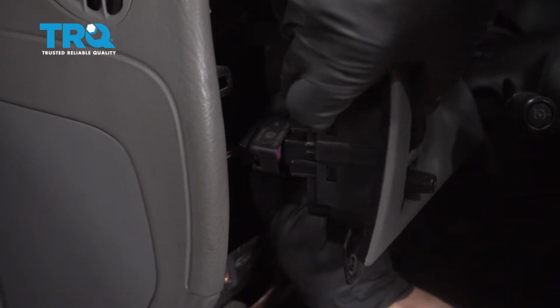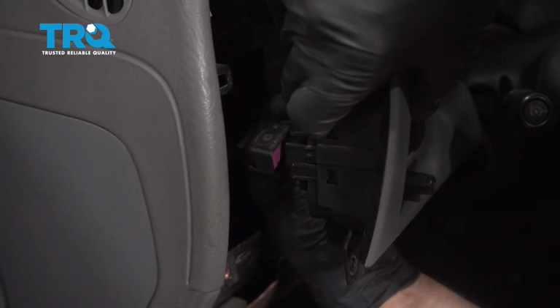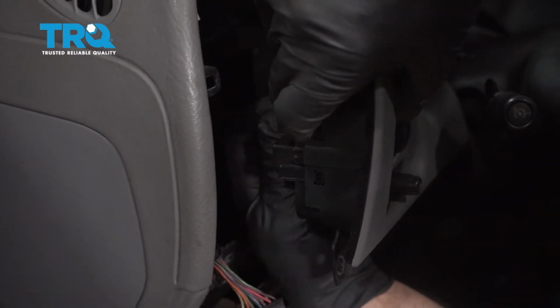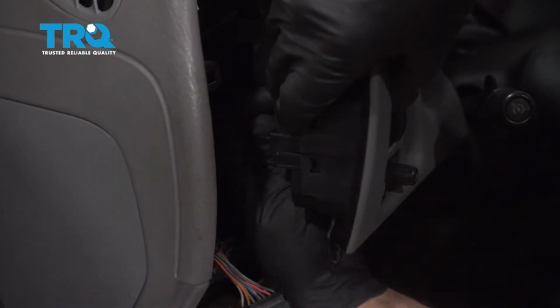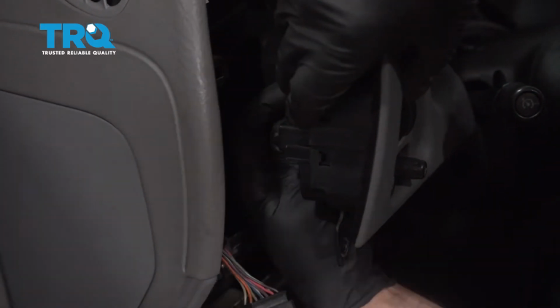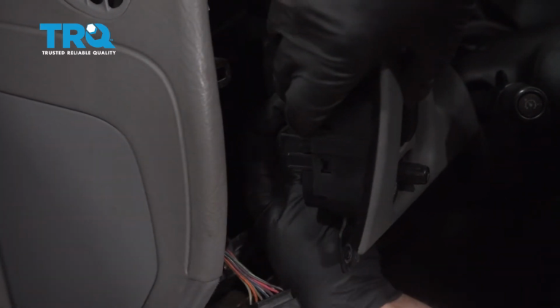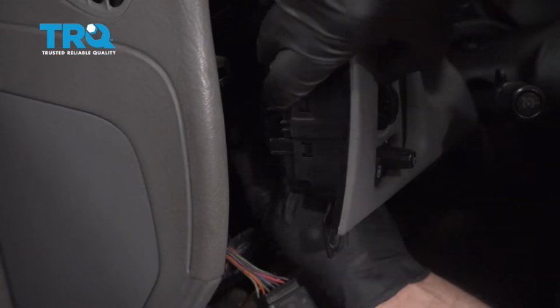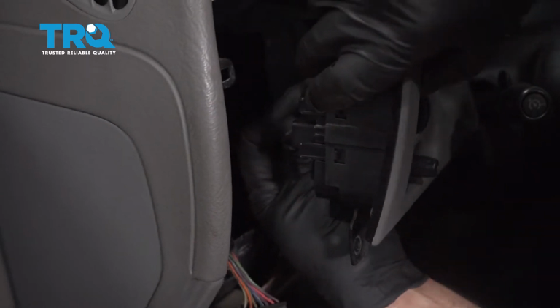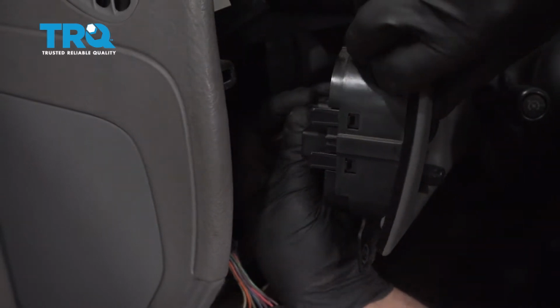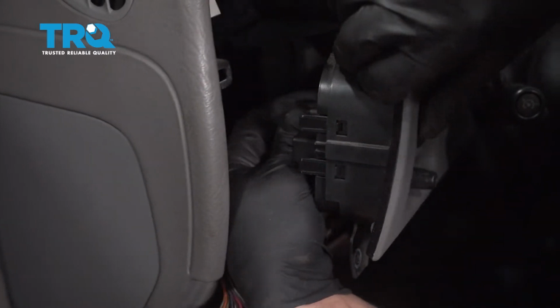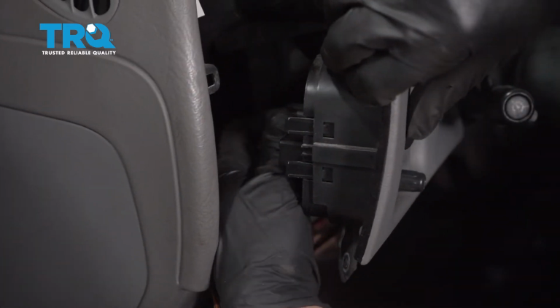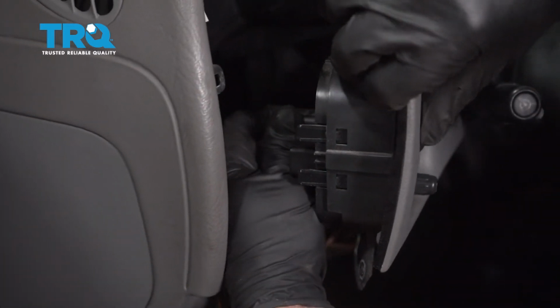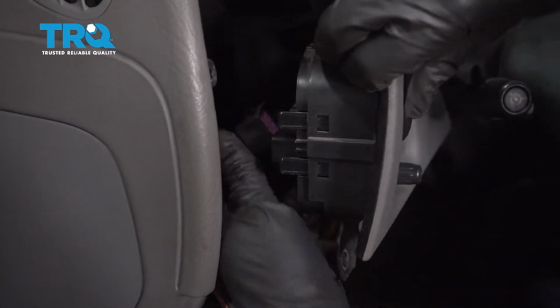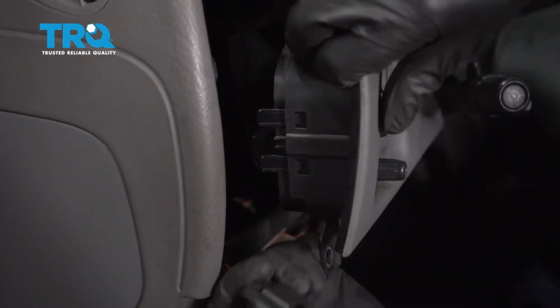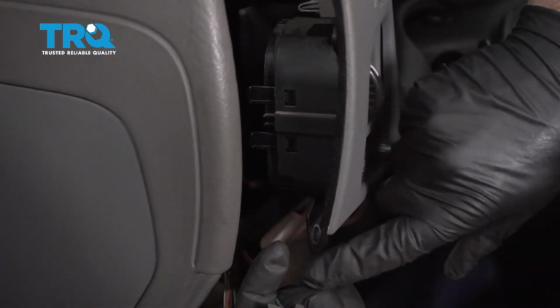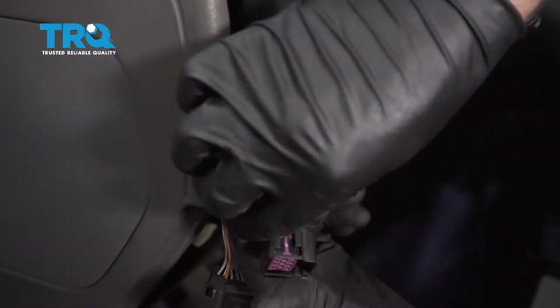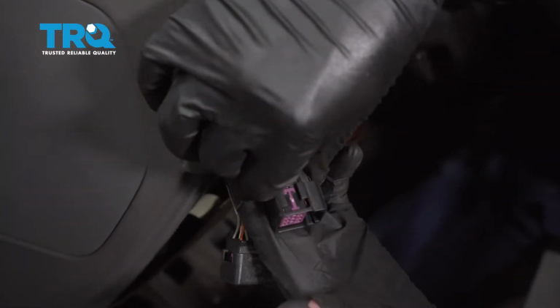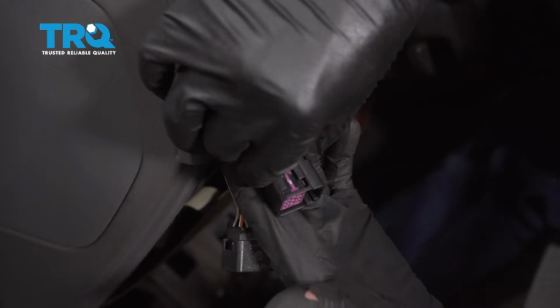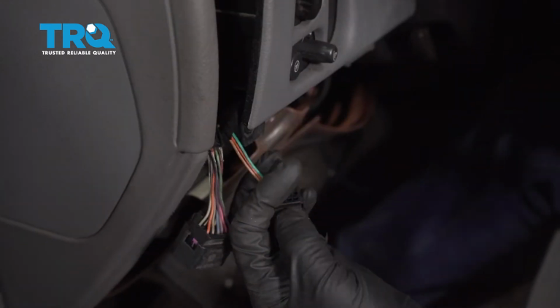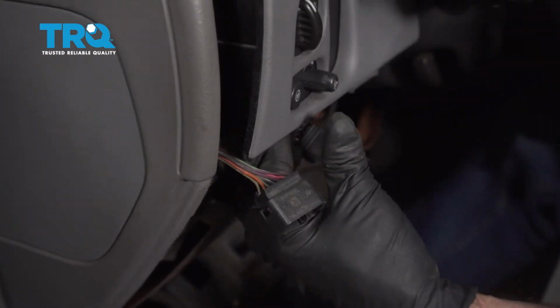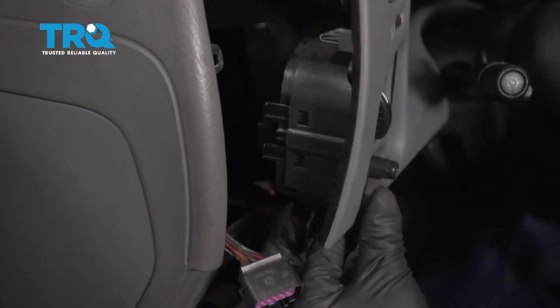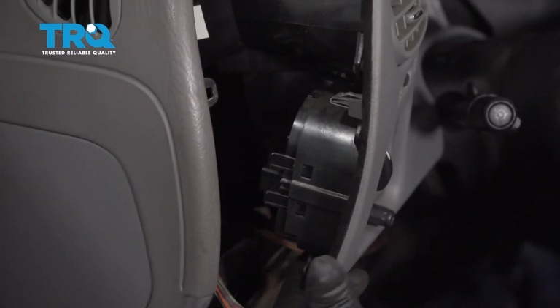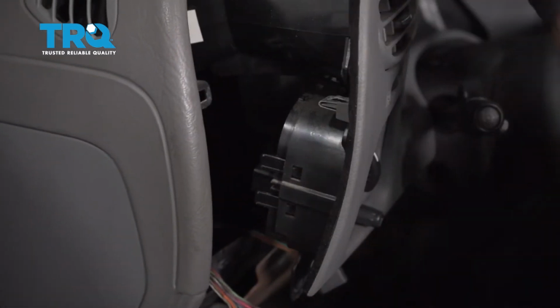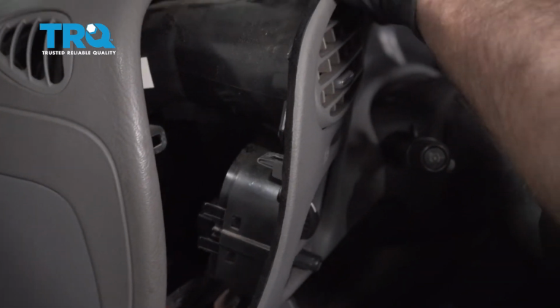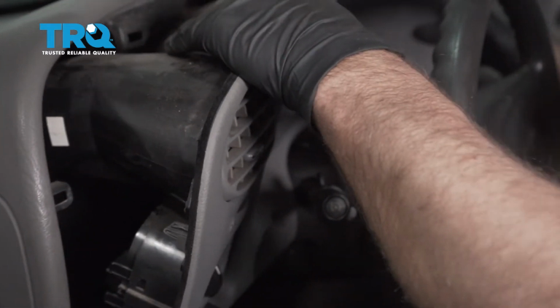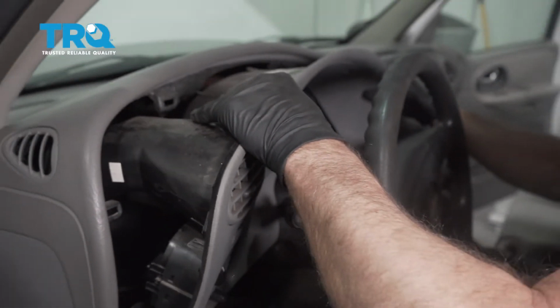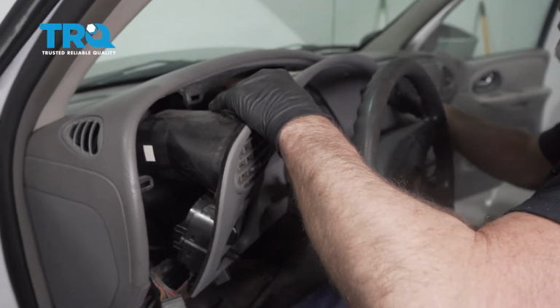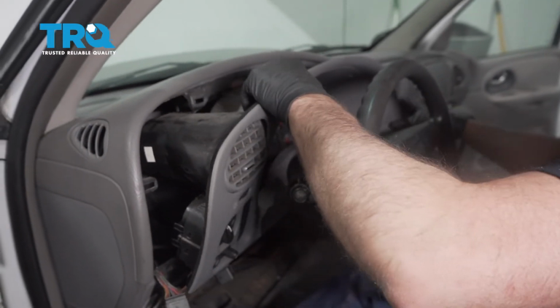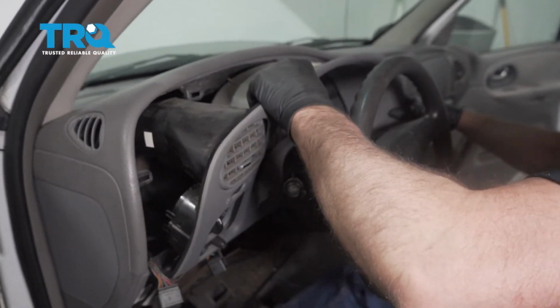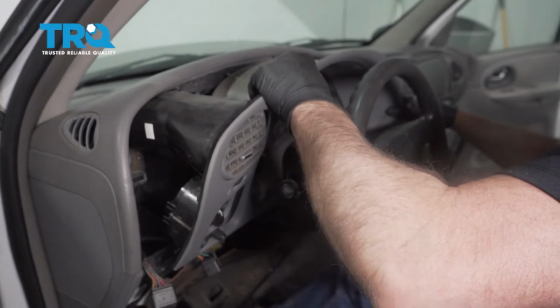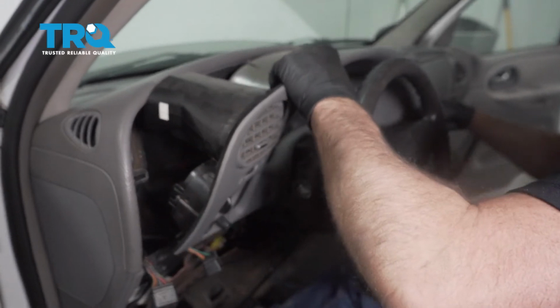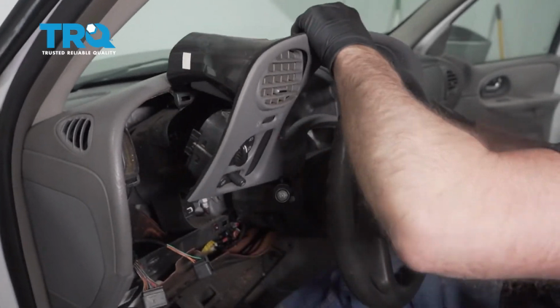And the other connector is a little bit trickier to get to, but you just push down on the tab and it slides off. Everything's disconnected. Now carefully slide it up.